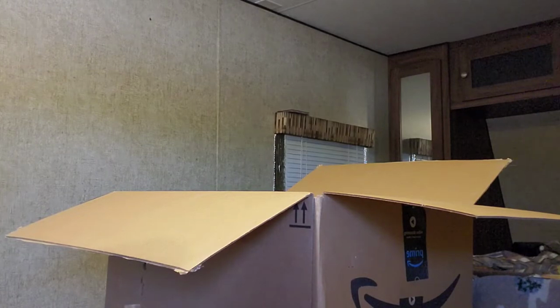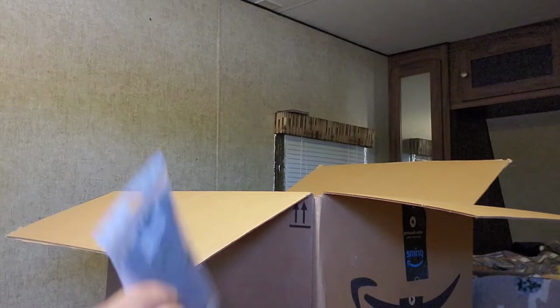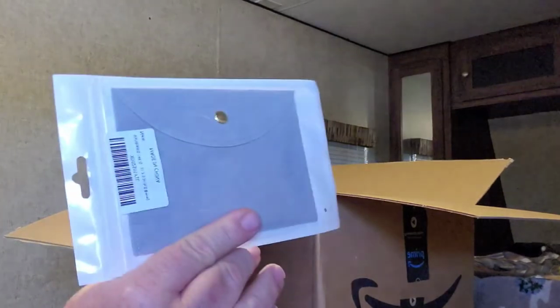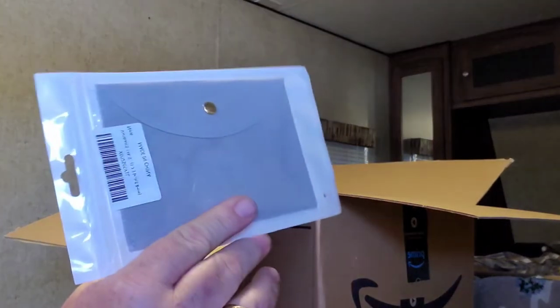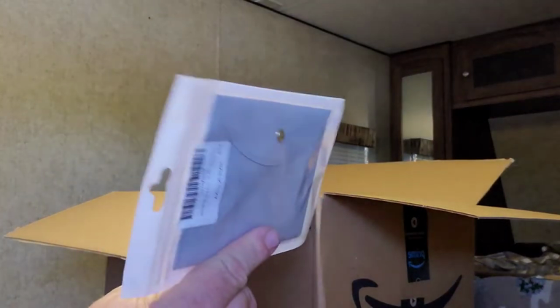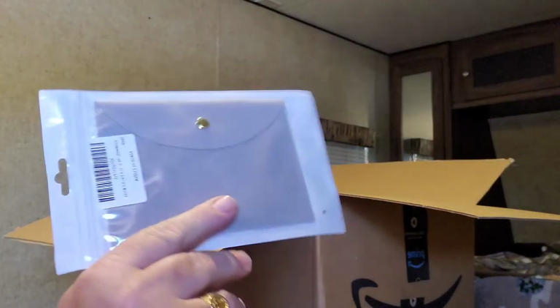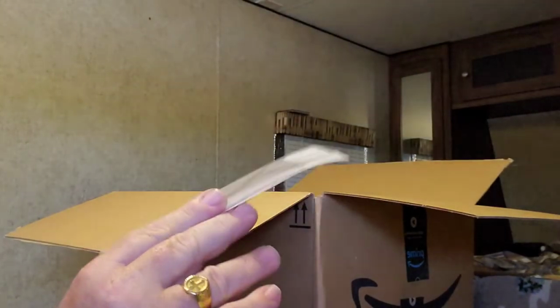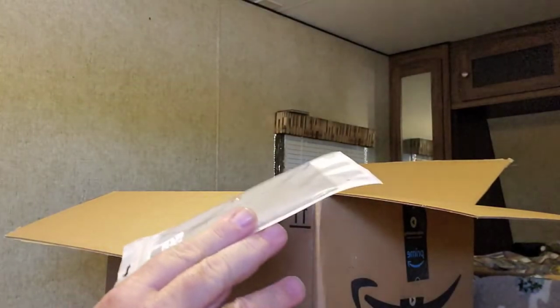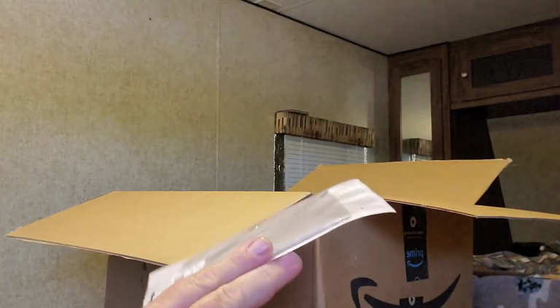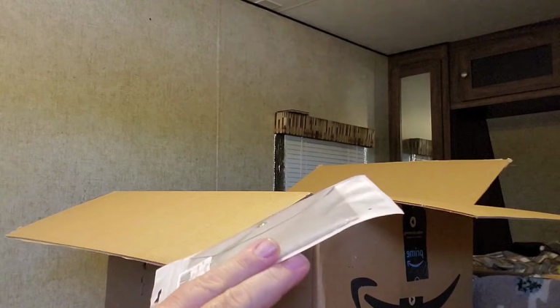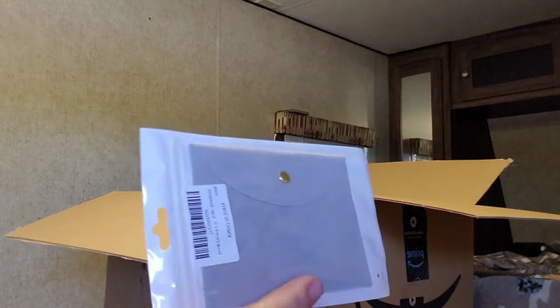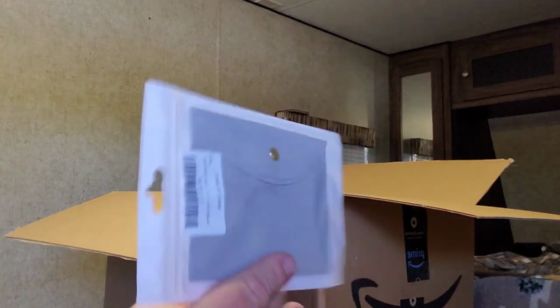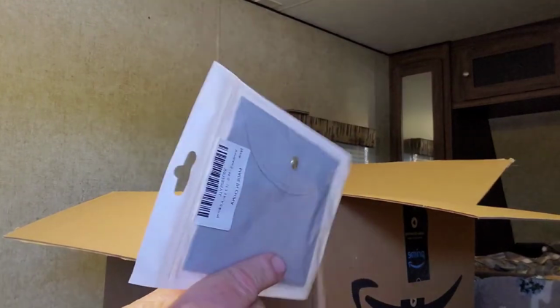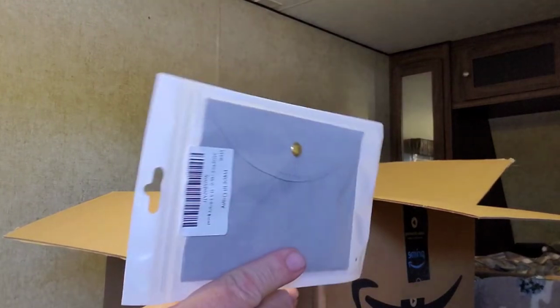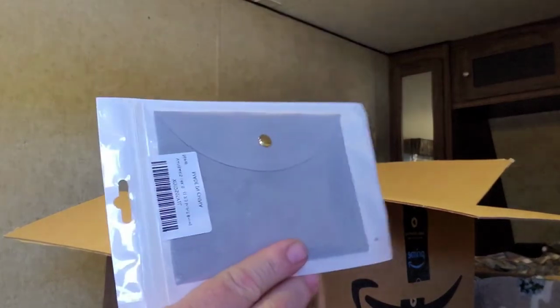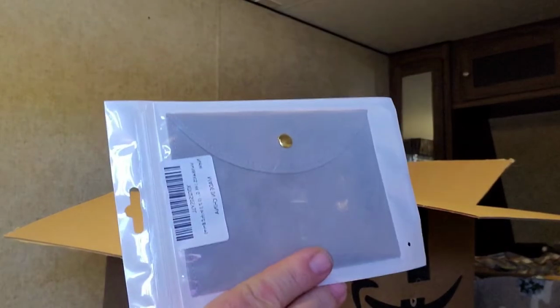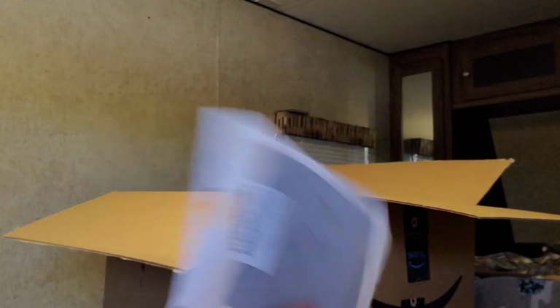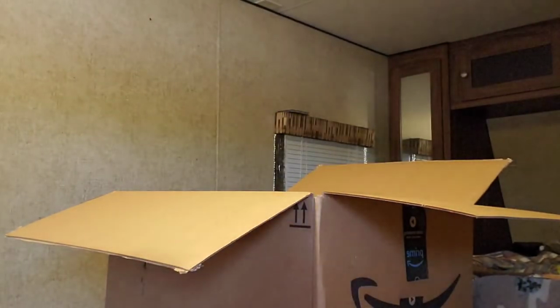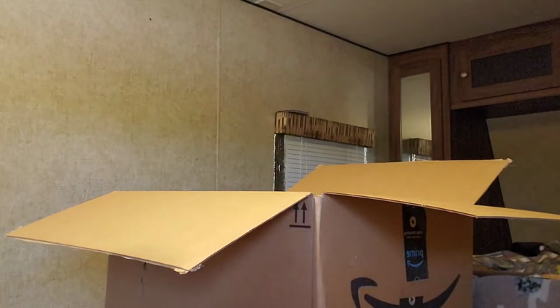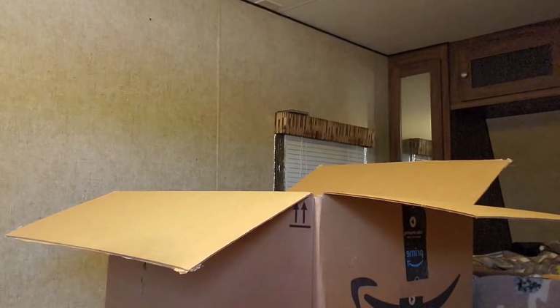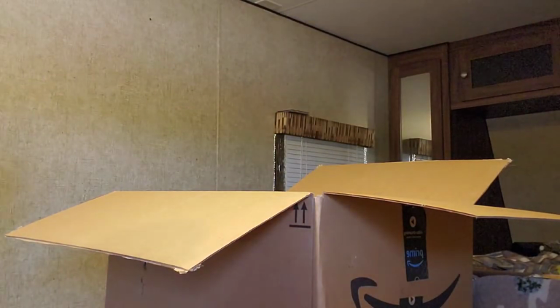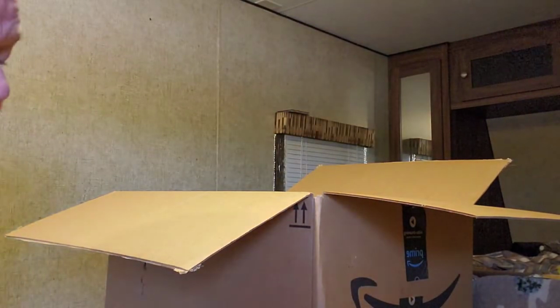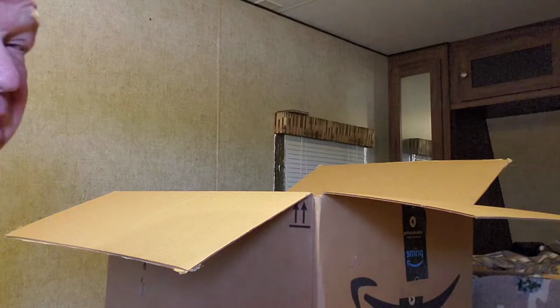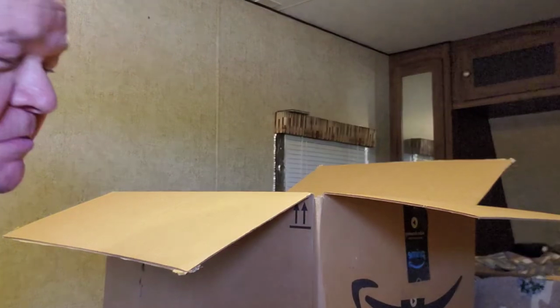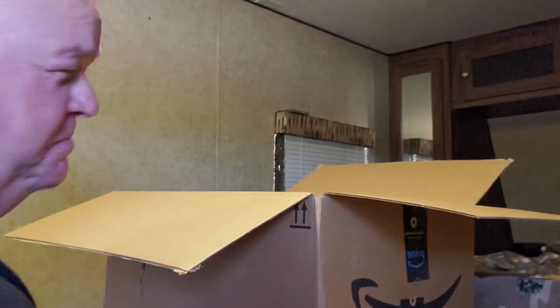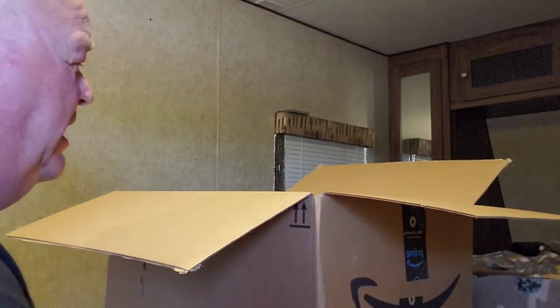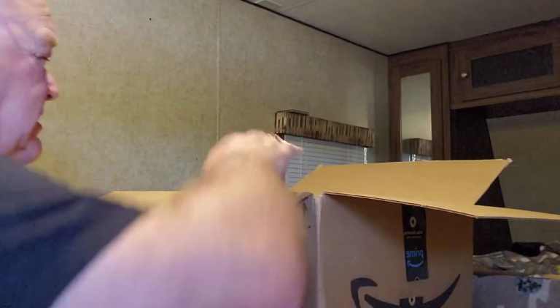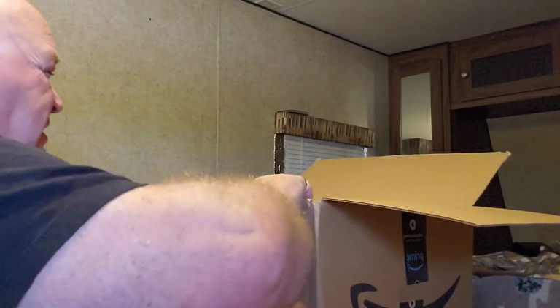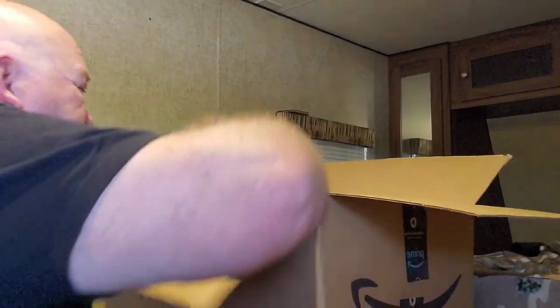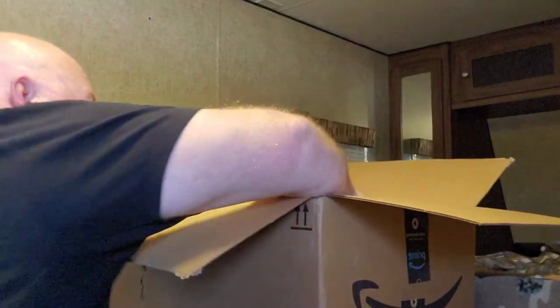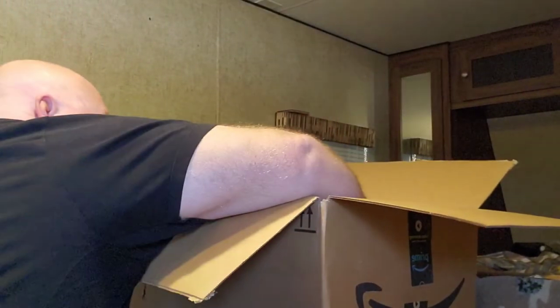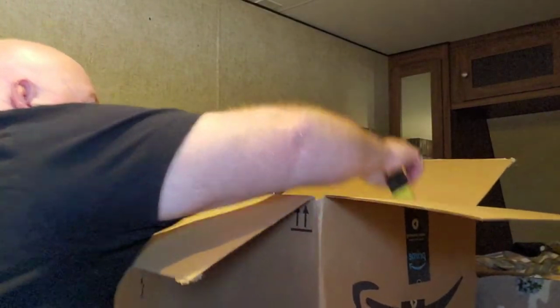This looks like a mirror in a compact case or something — not a compact, but a little makeup bag. Maybe it's also for your fake eyelashes. You just never know.